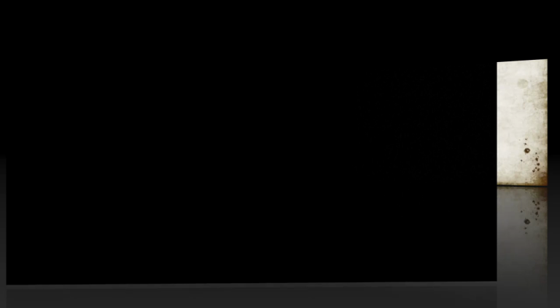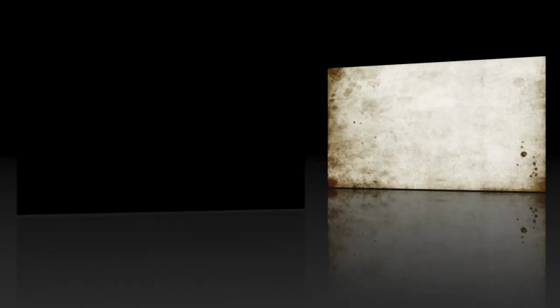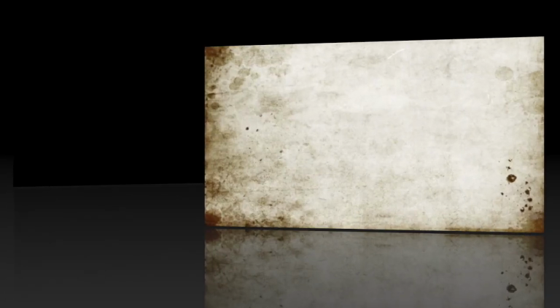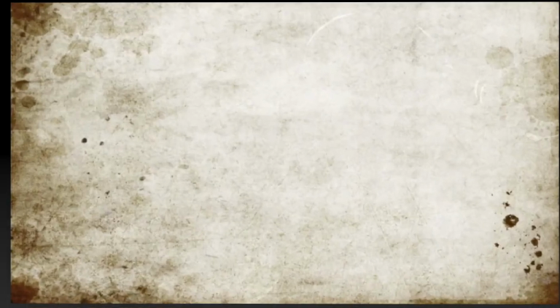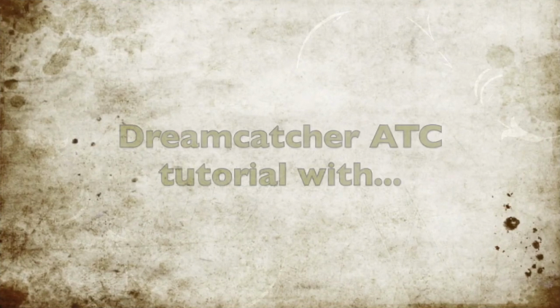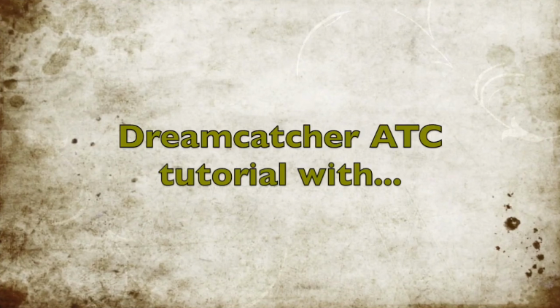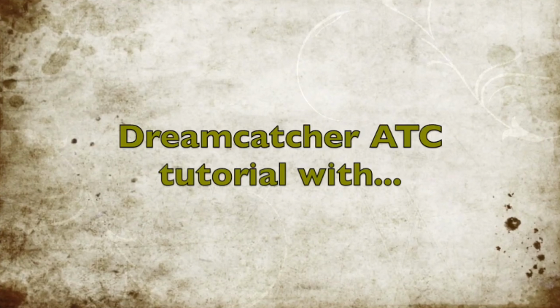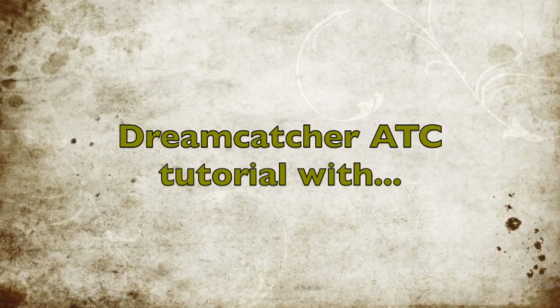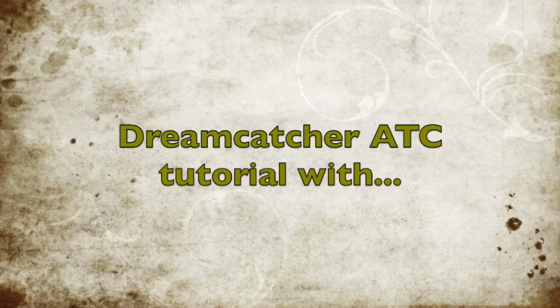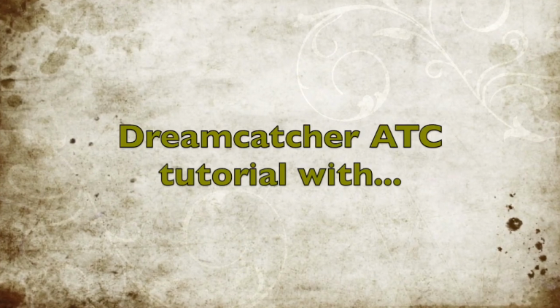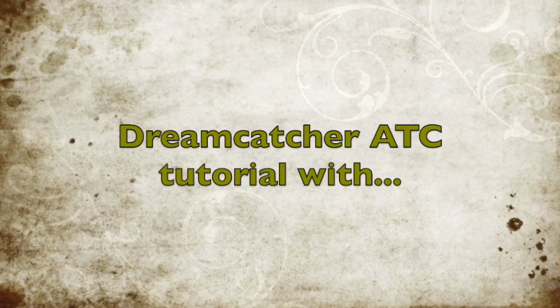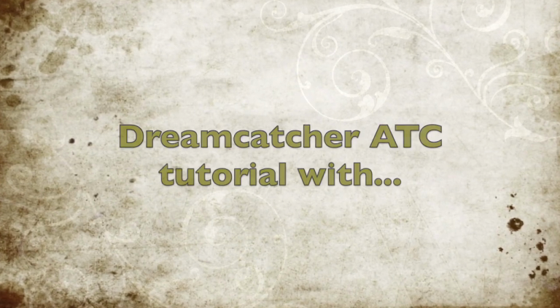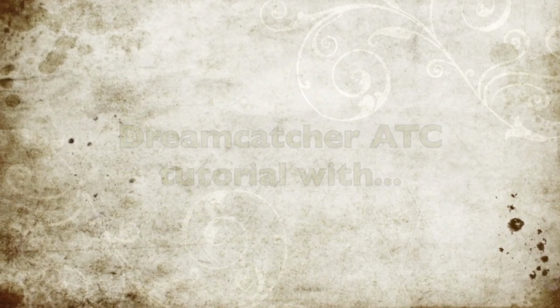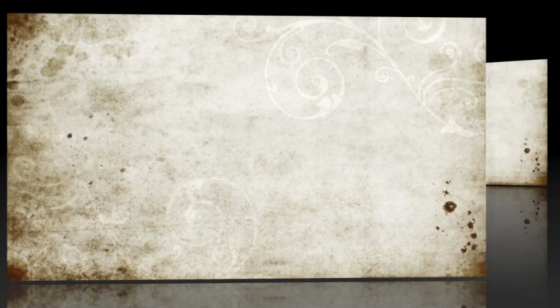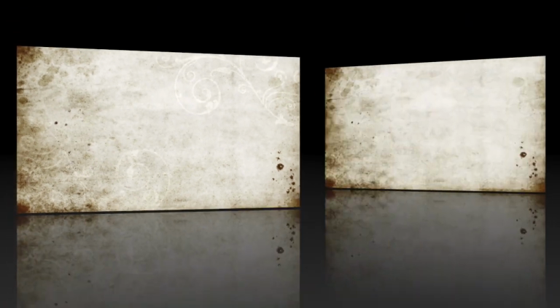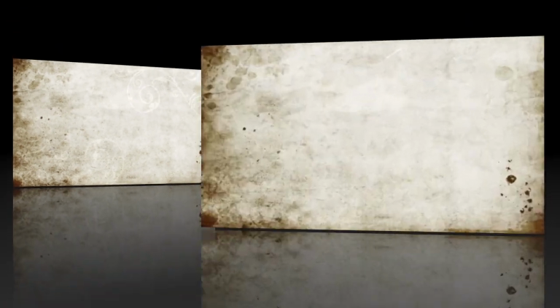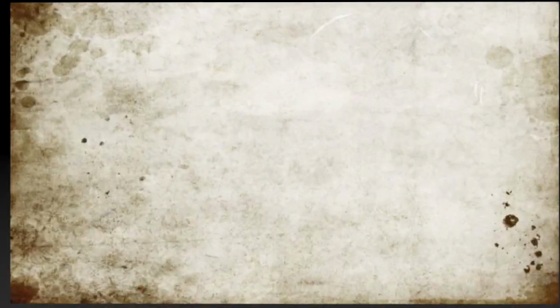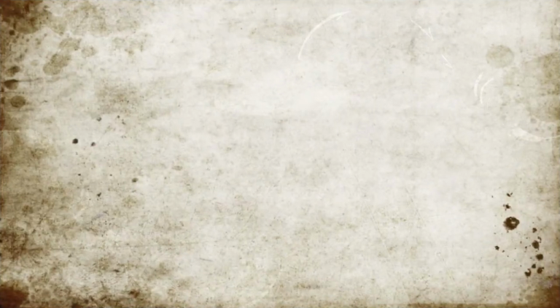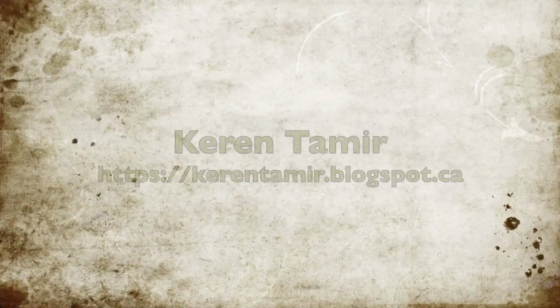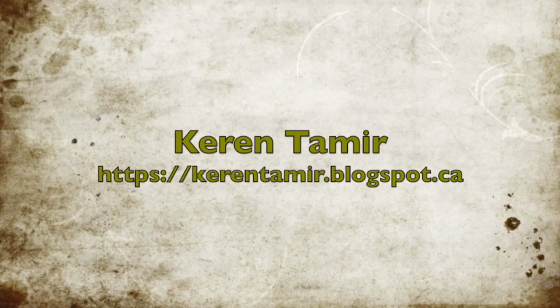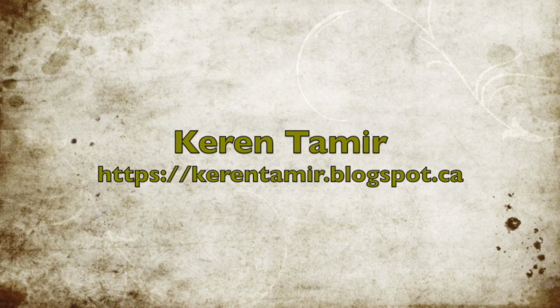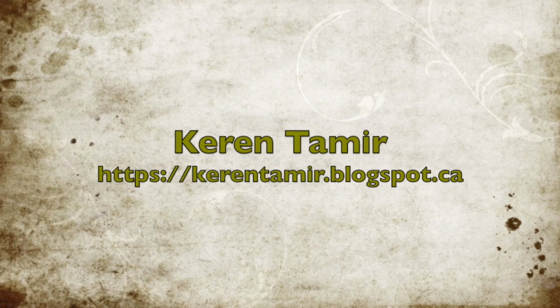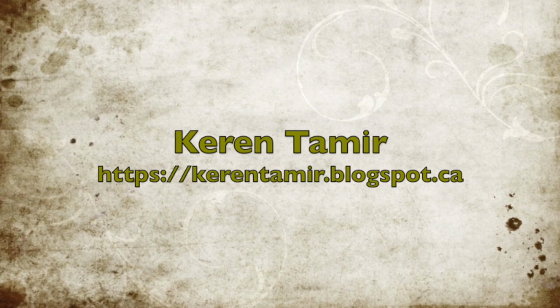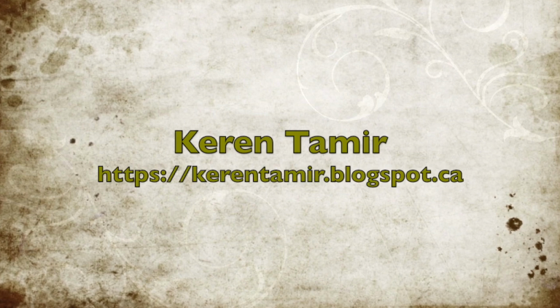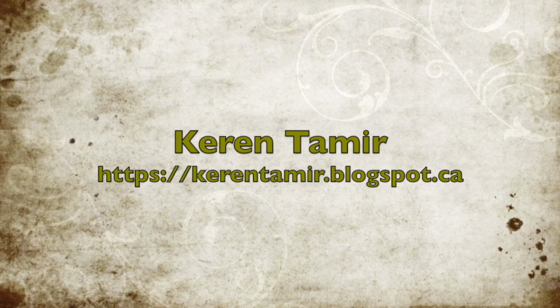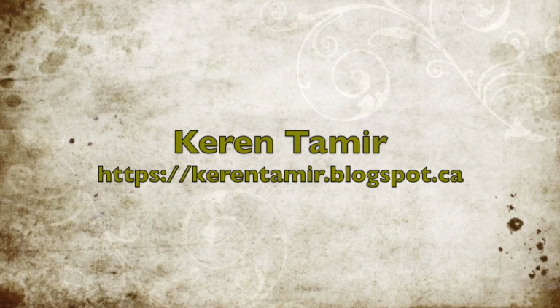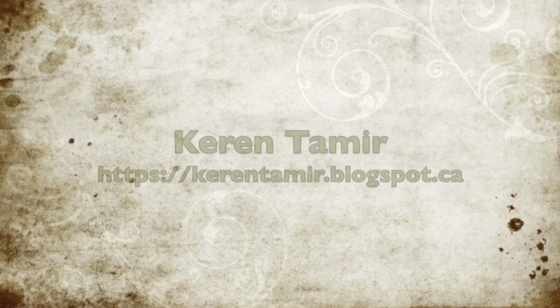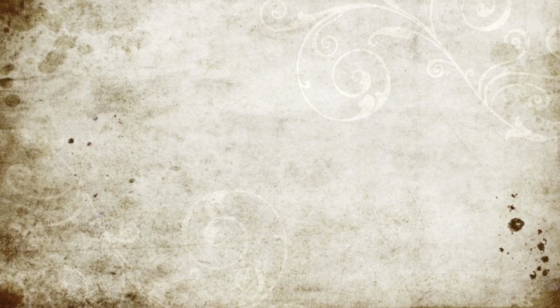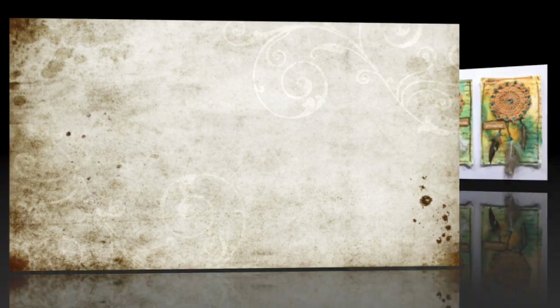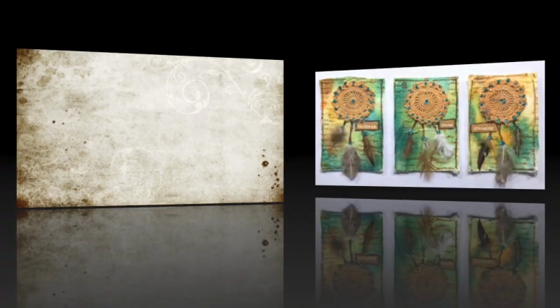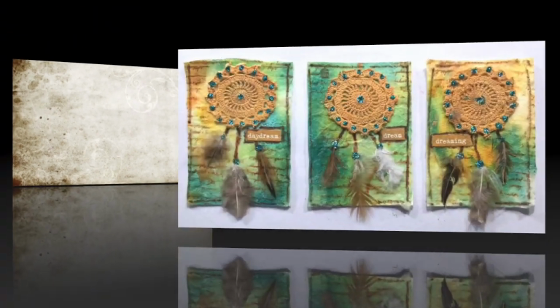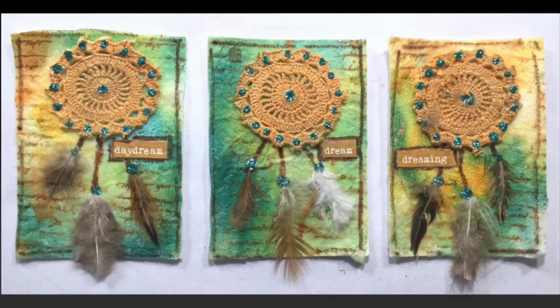Hi everyone, it's Karen here with an ATC tutorial making dream catchers. Enjoy!